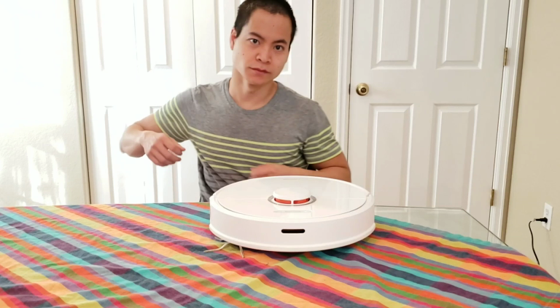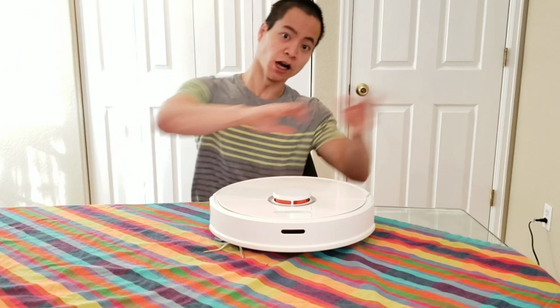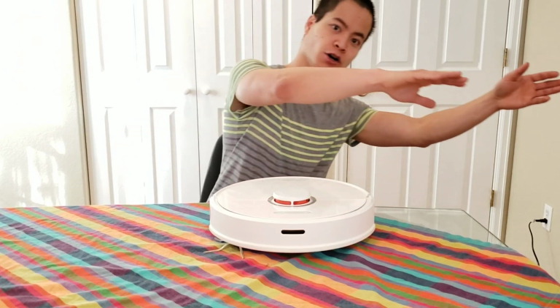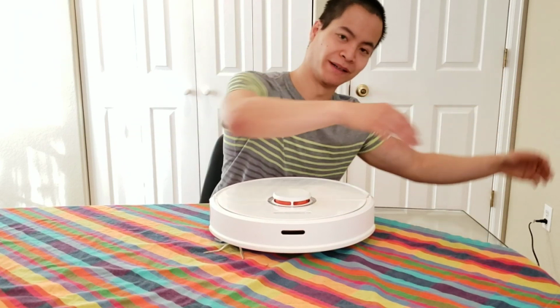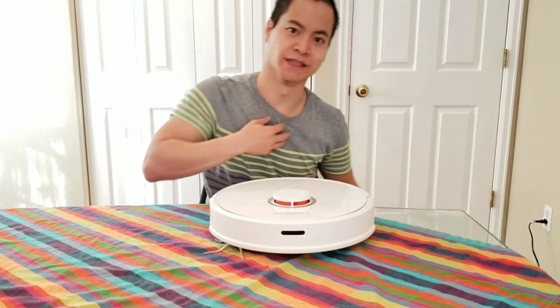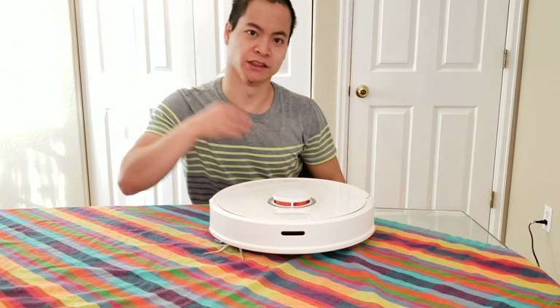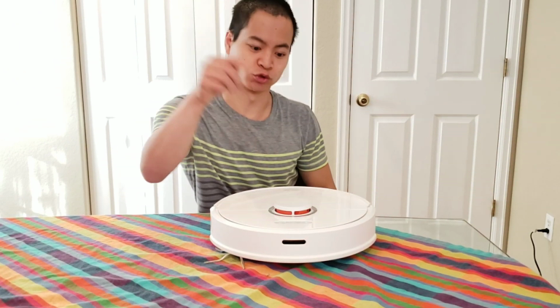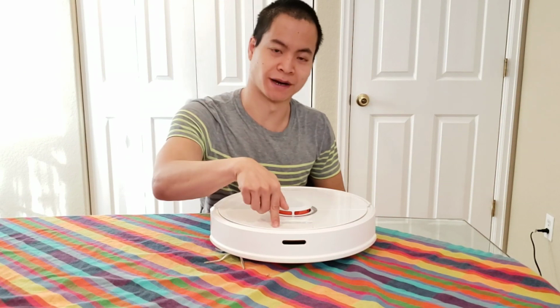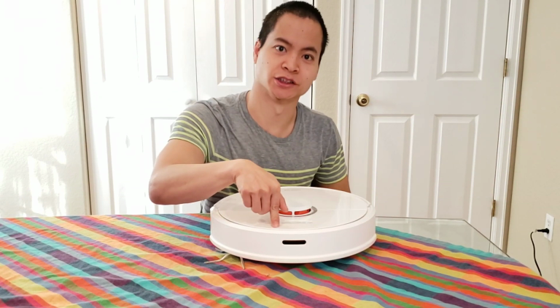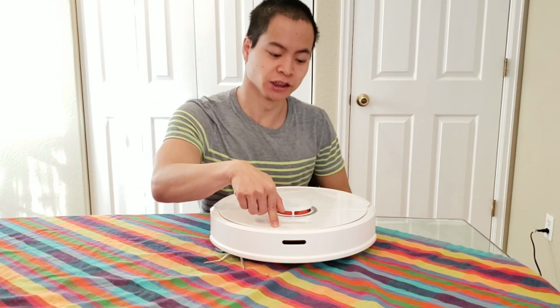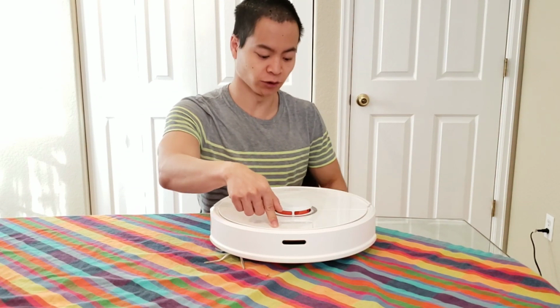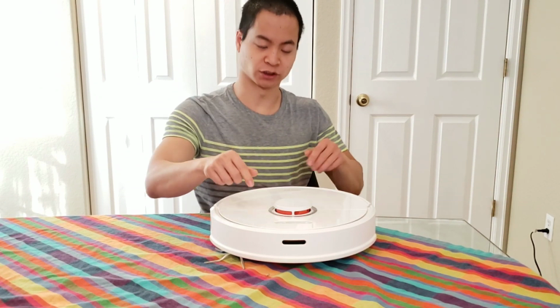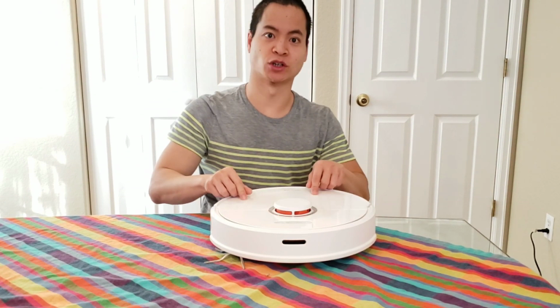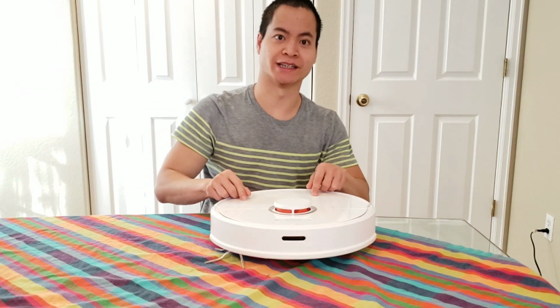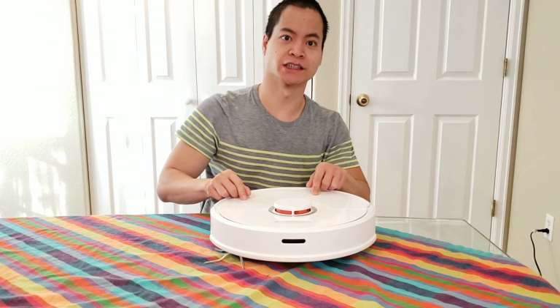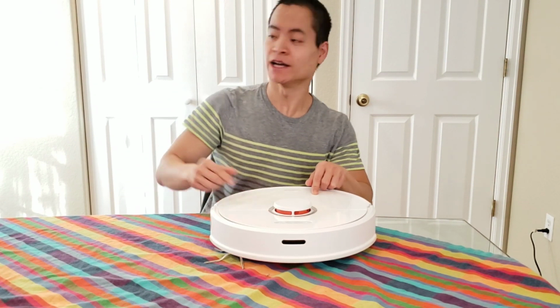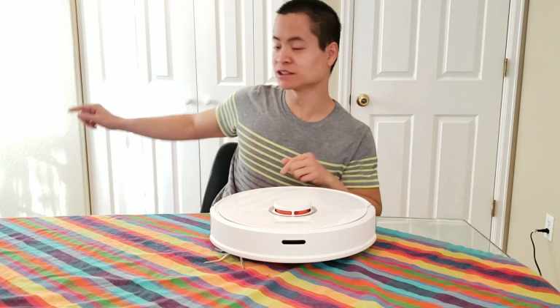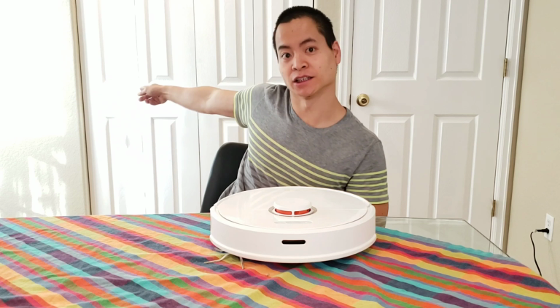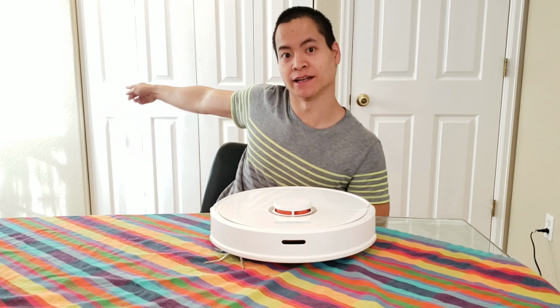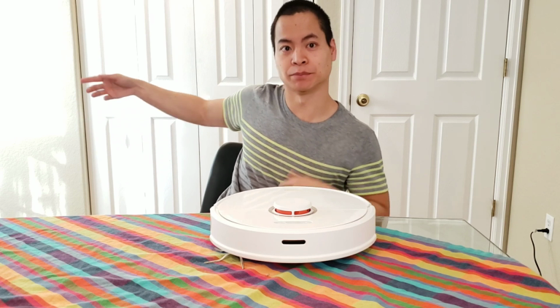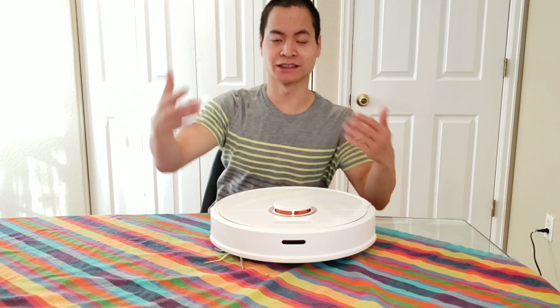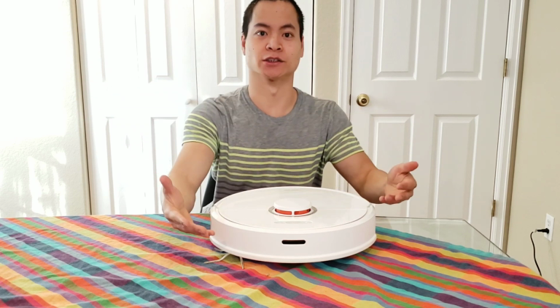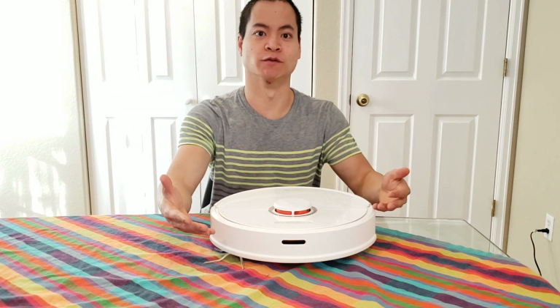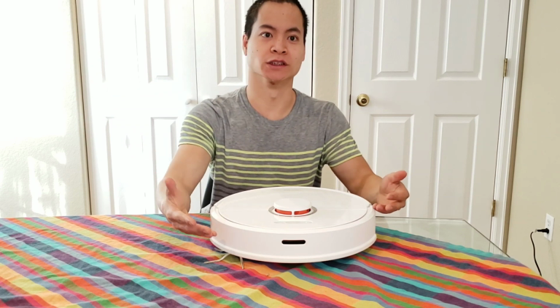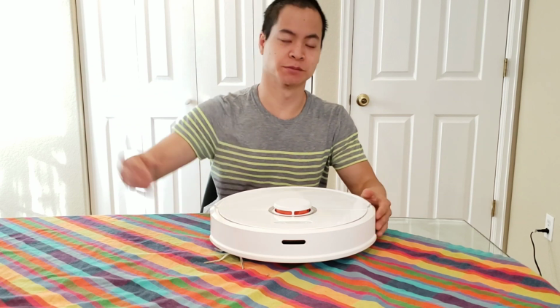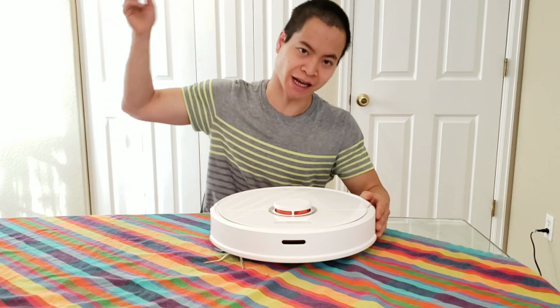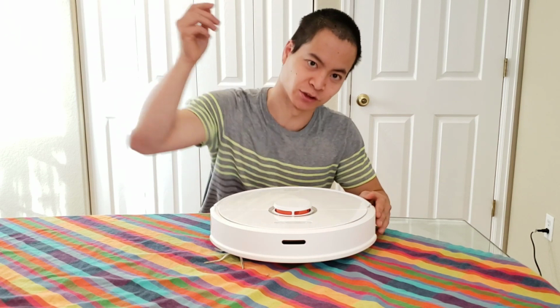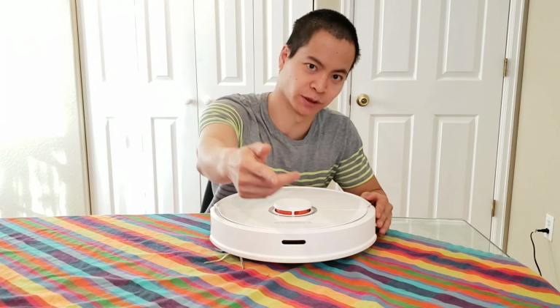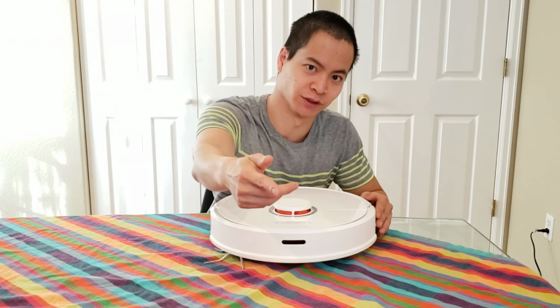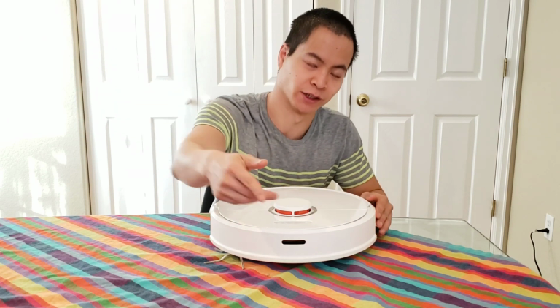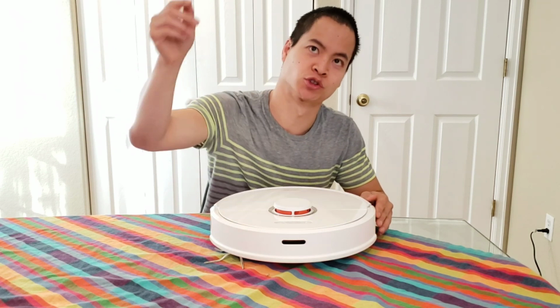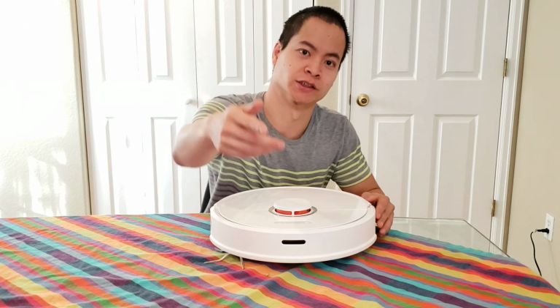Hello, my name is Nathan, this is Robot Bastards. We got the Roborock S6. It's a nice sunny day out, but I decided to film for you guys because I like to upload every day, or try to.